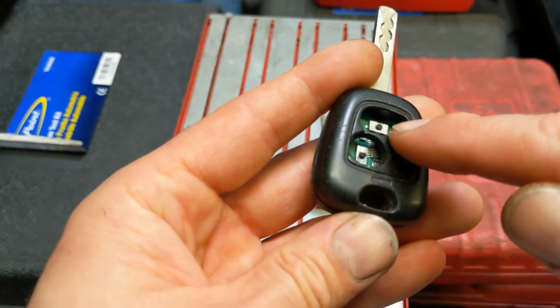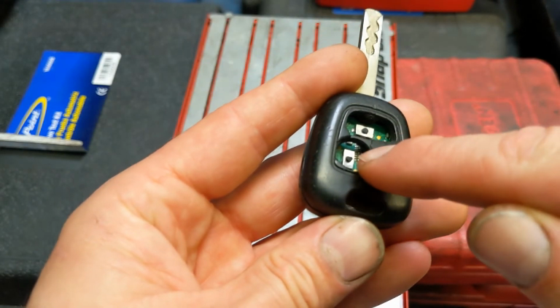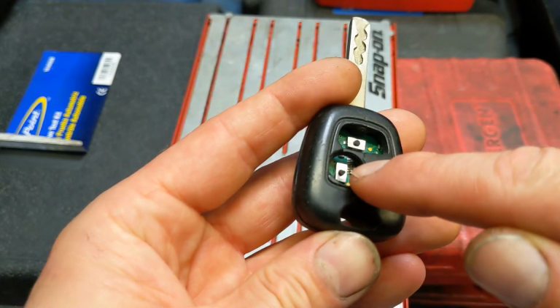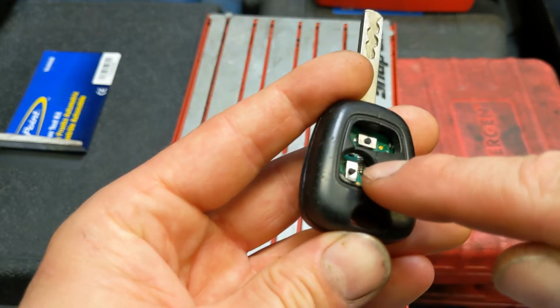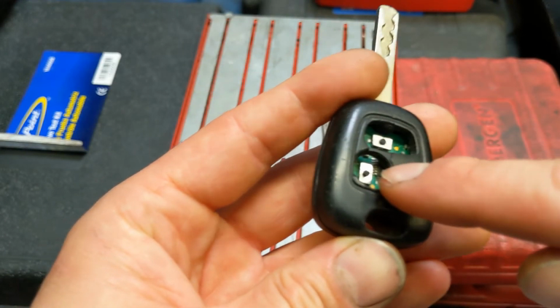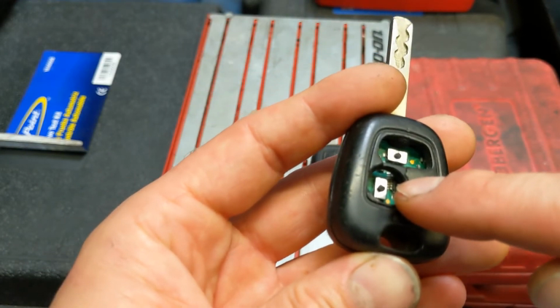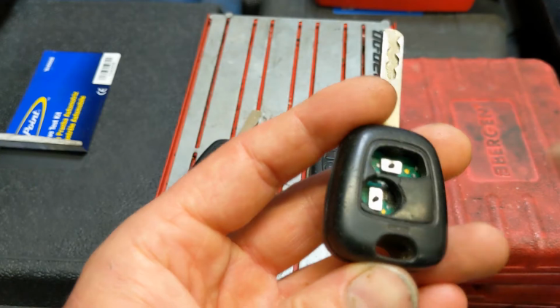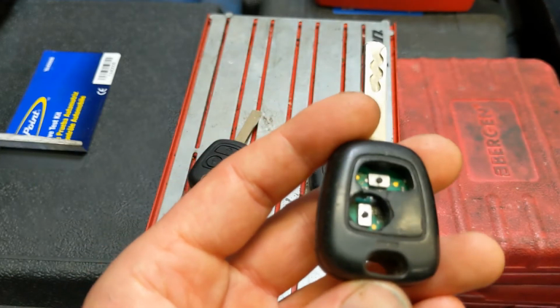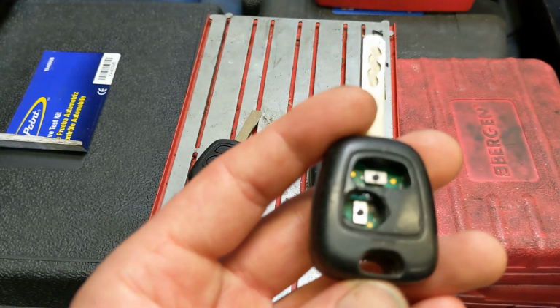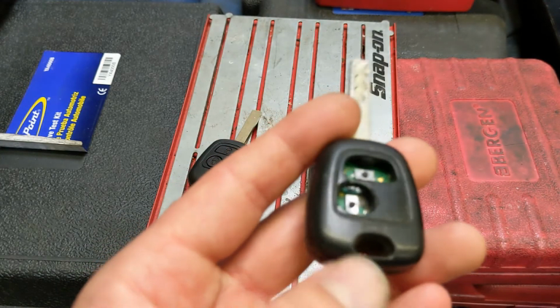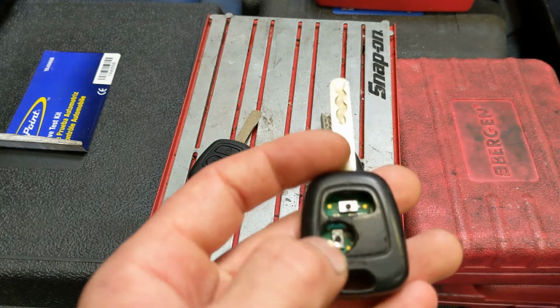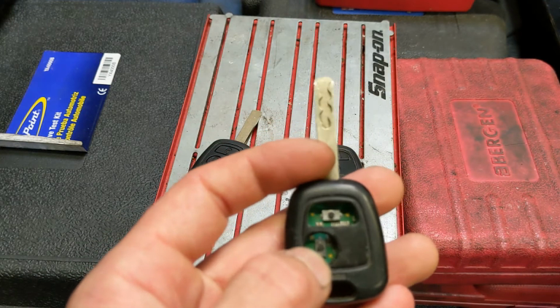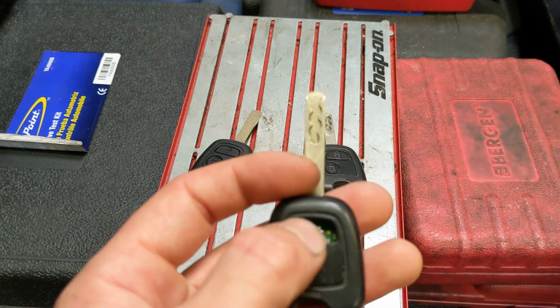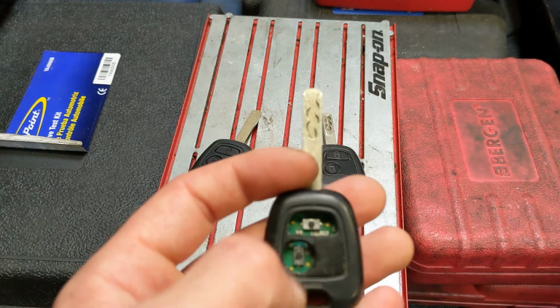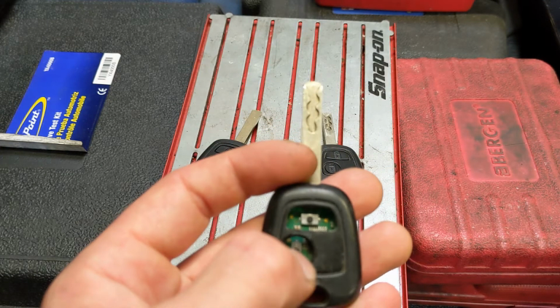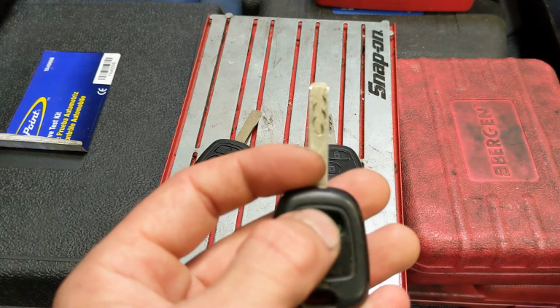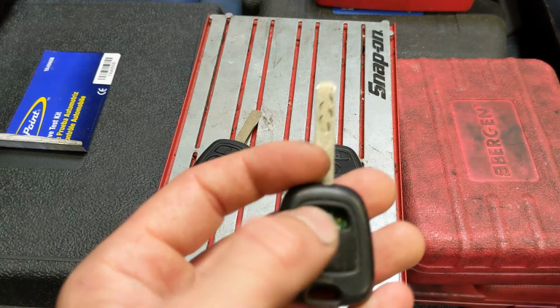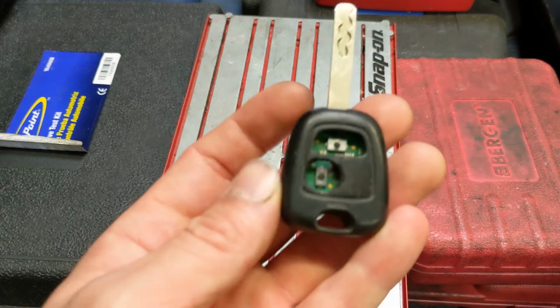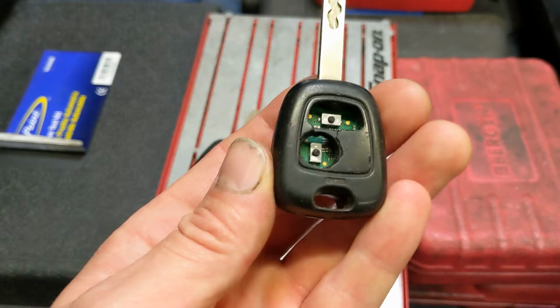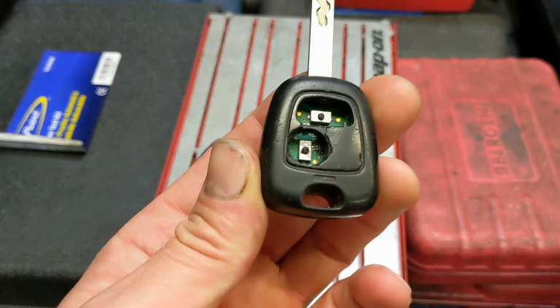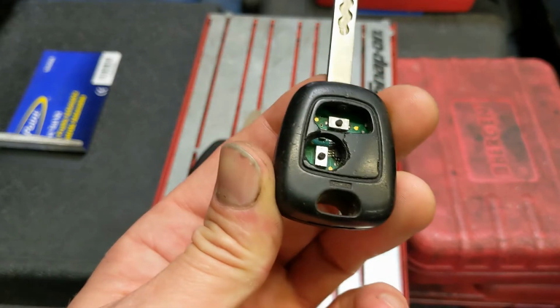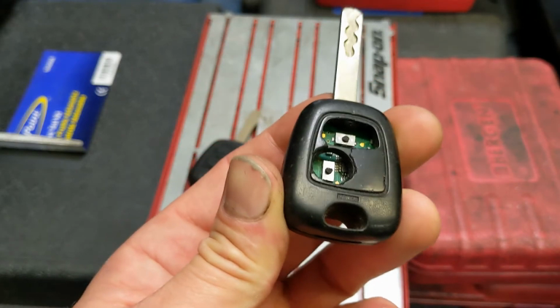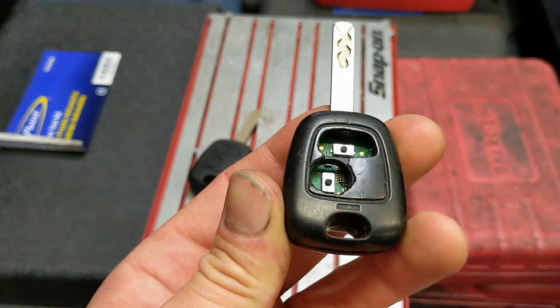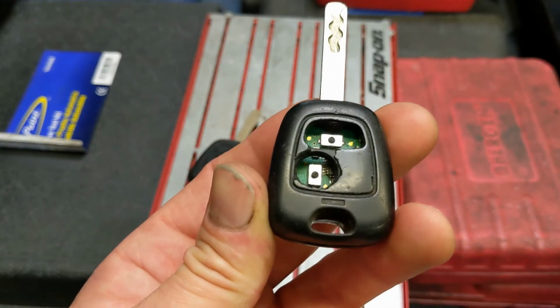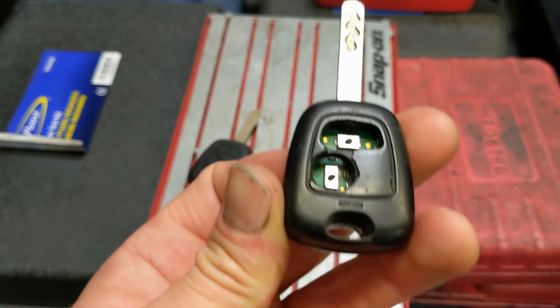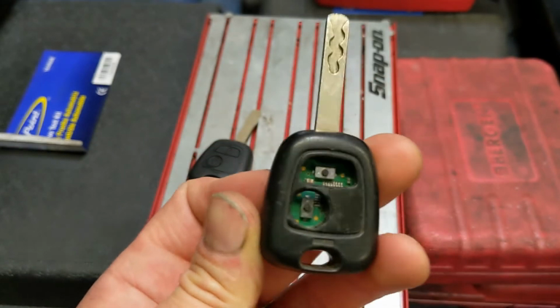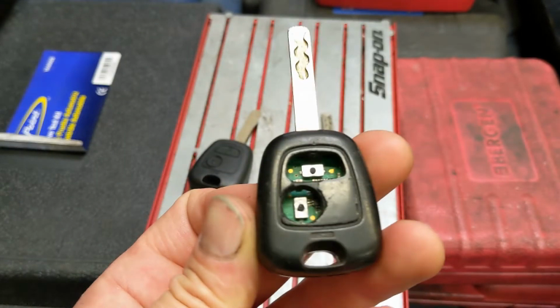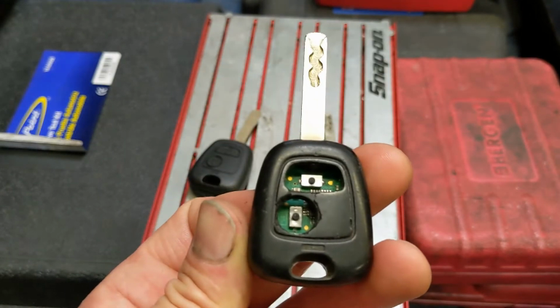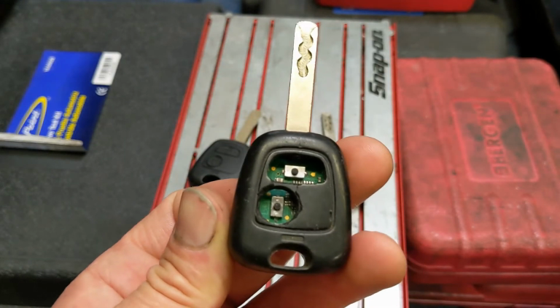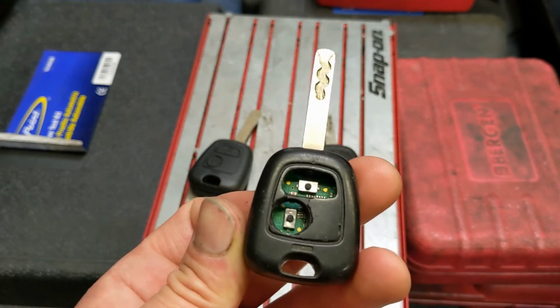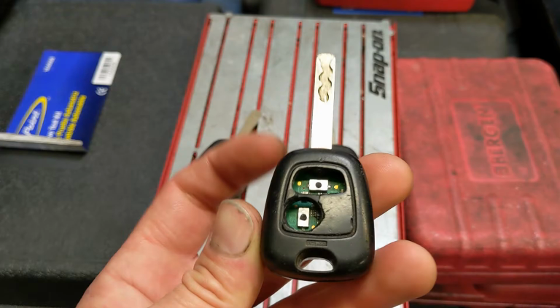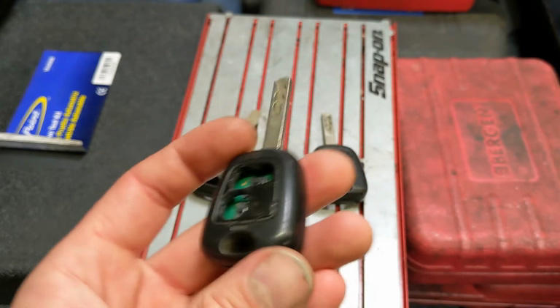Because what will happen eventually, these micro switches will give up, and you'll either have to get a complete new key, or have these micro switches desoldered, new ones soldered on, and it's obviously more time, which means more money.